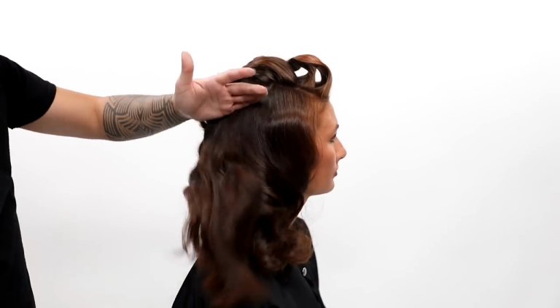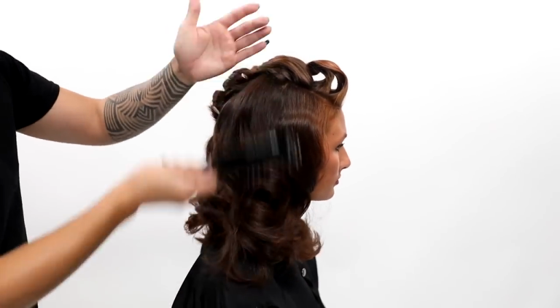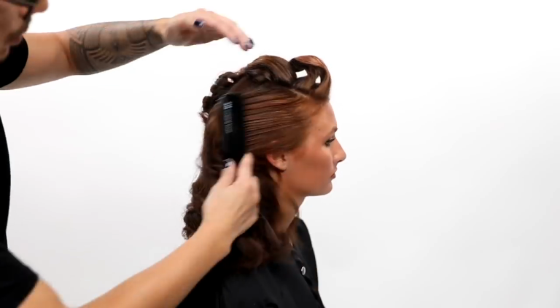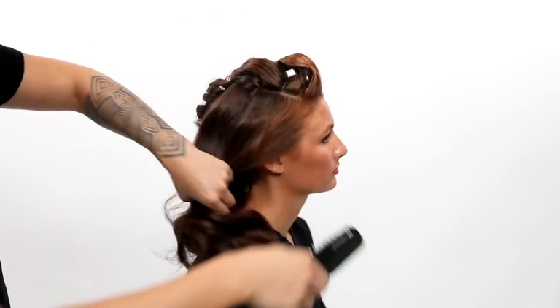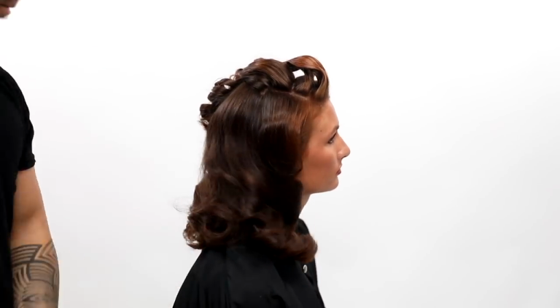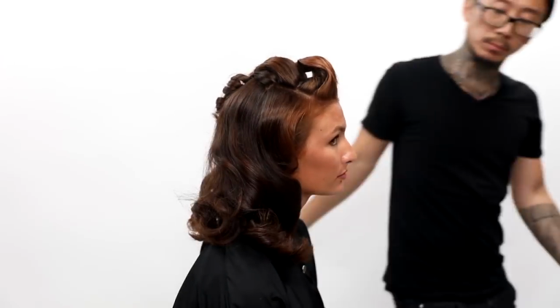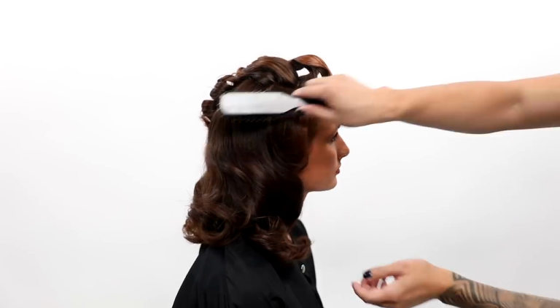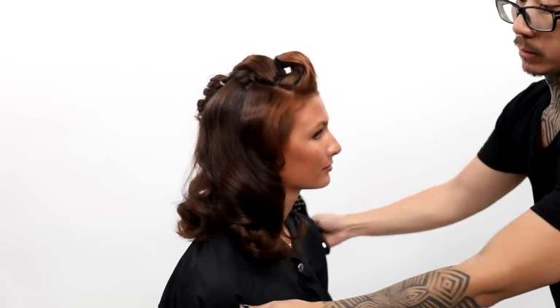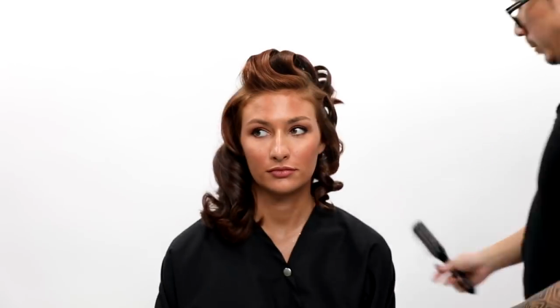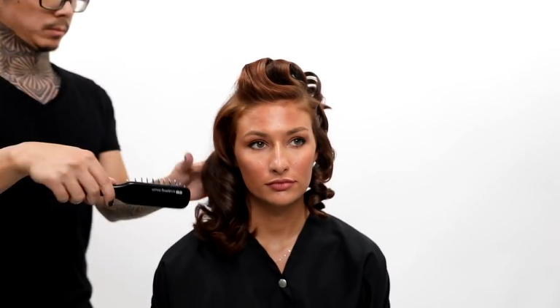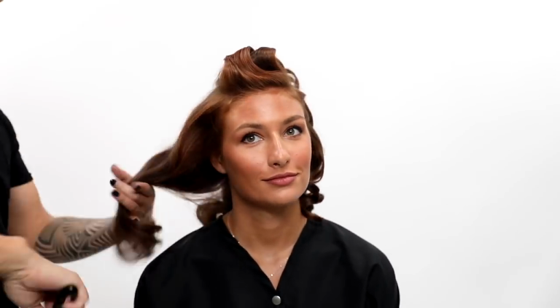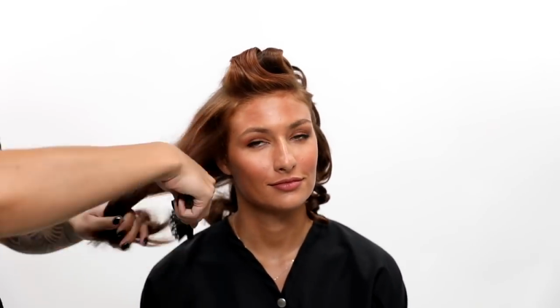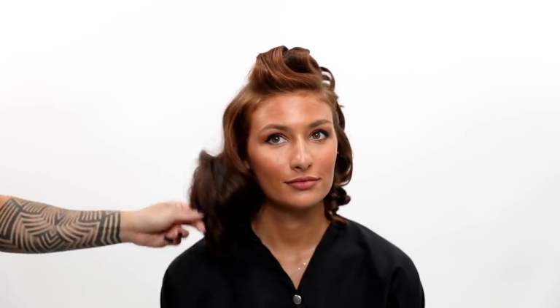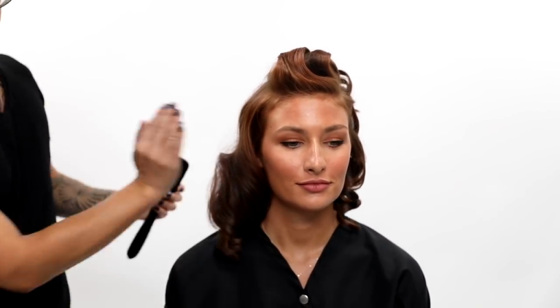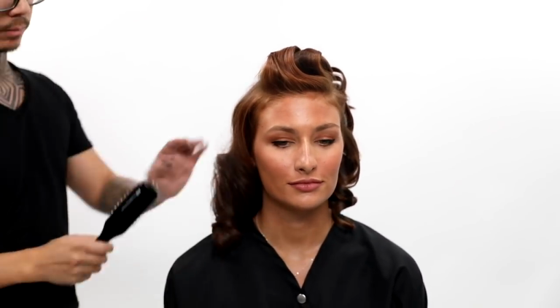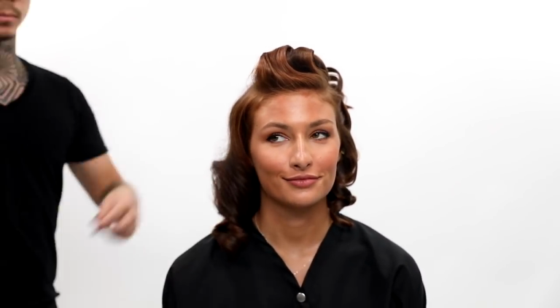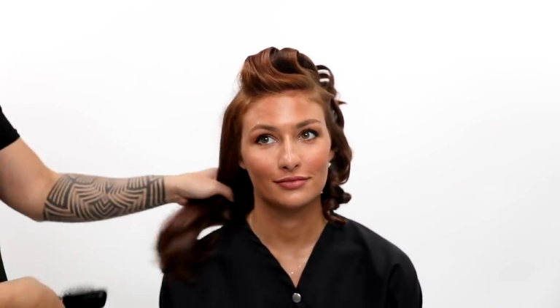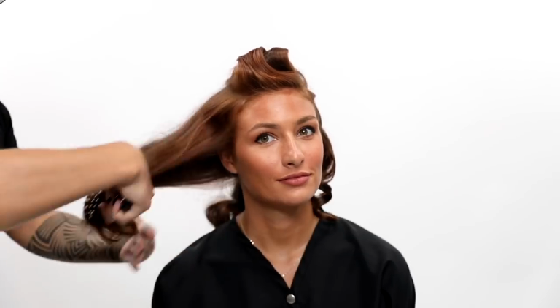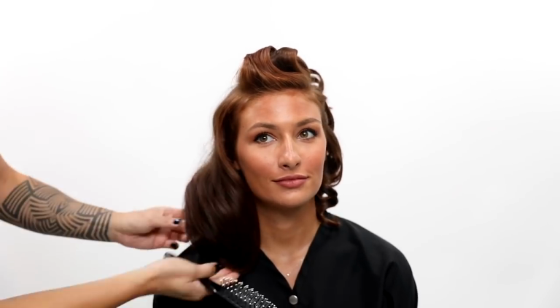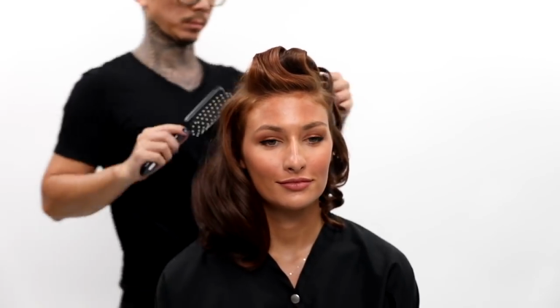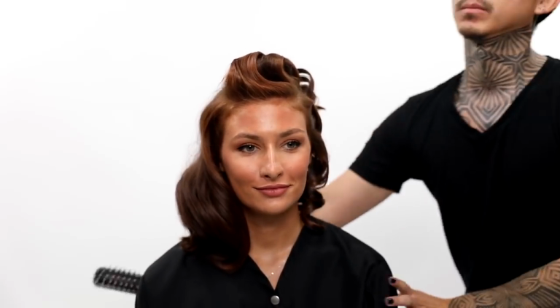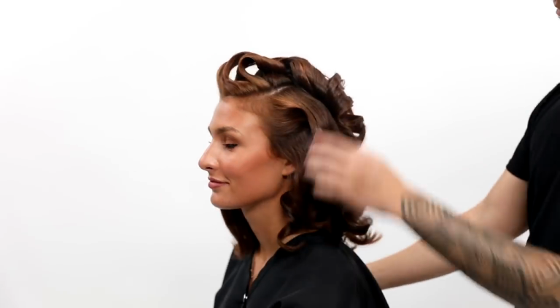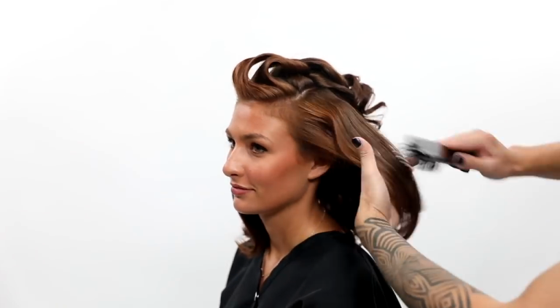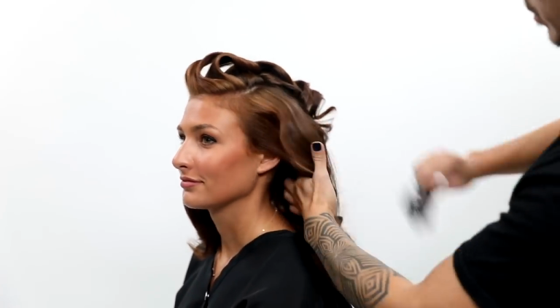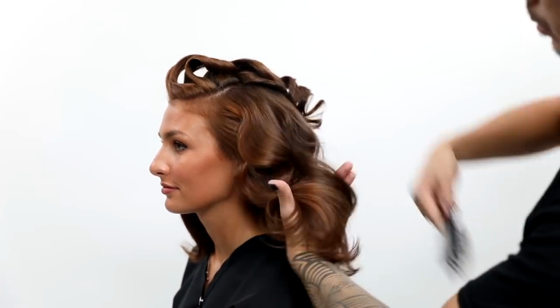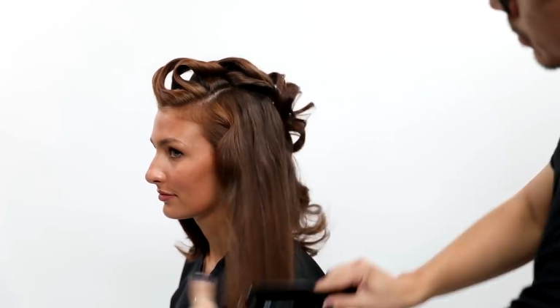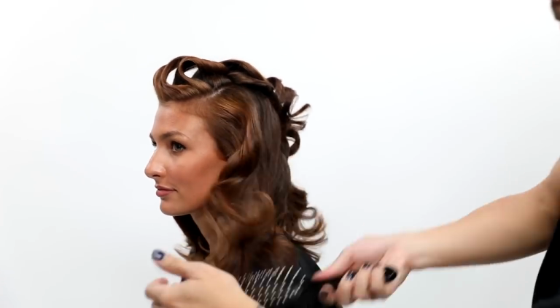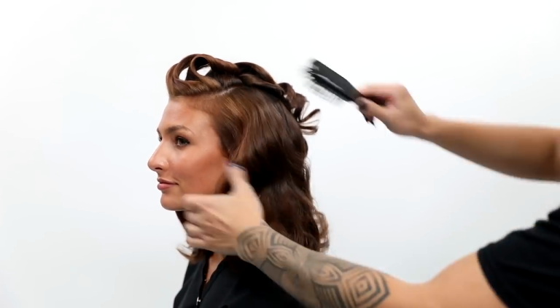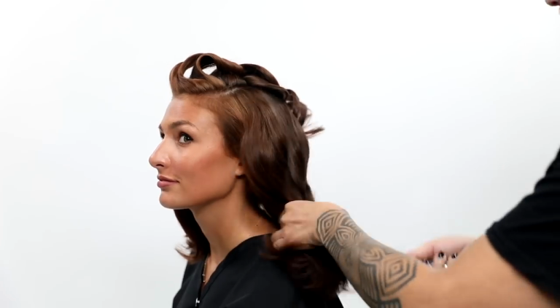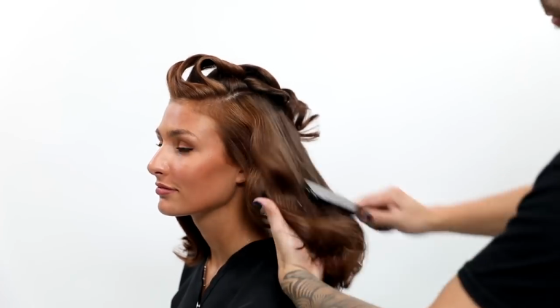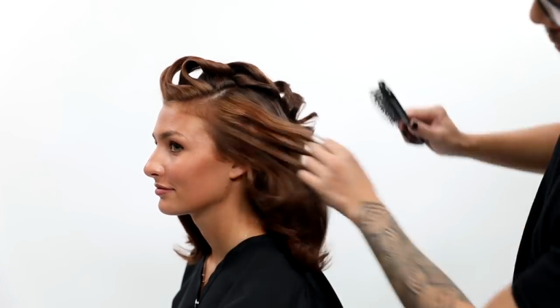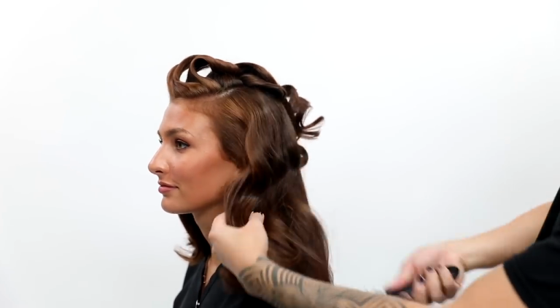Now on the top — do you see the maximum volume I got from just curls? I'm dressing it out, which is my favorite part, taking big sections and doing a light tease just to gather that section together so it stays put.